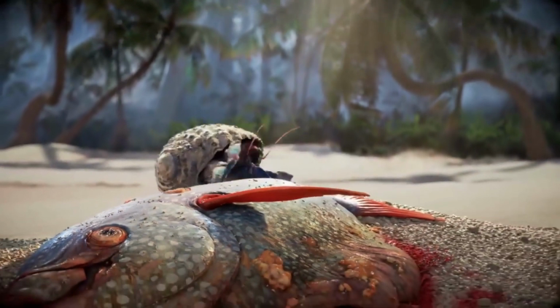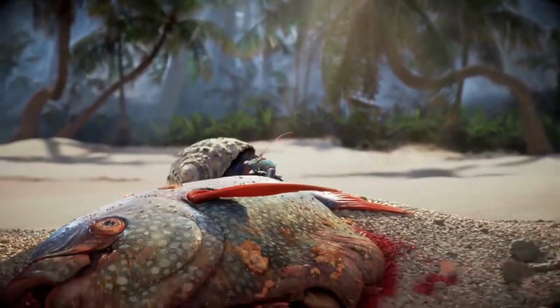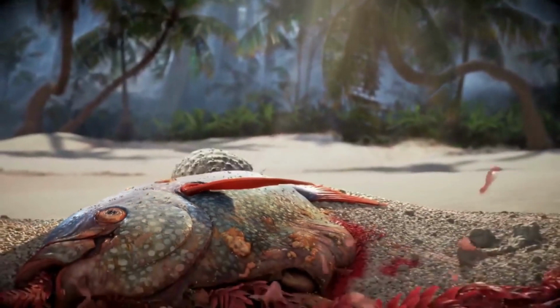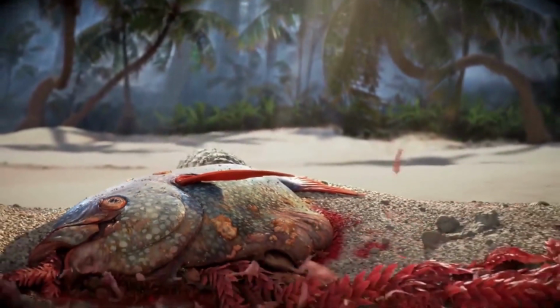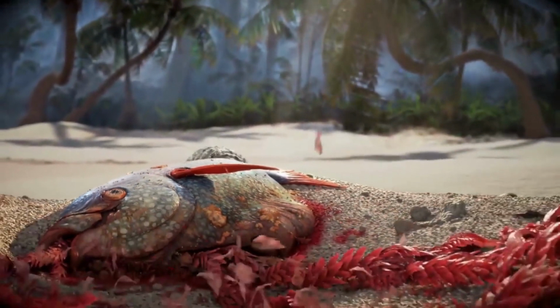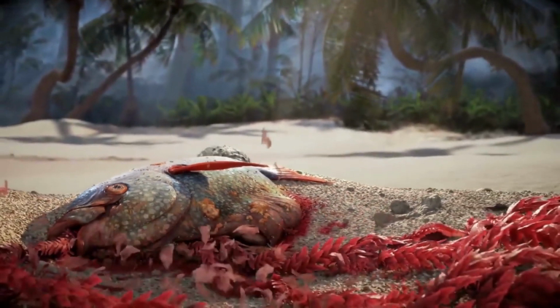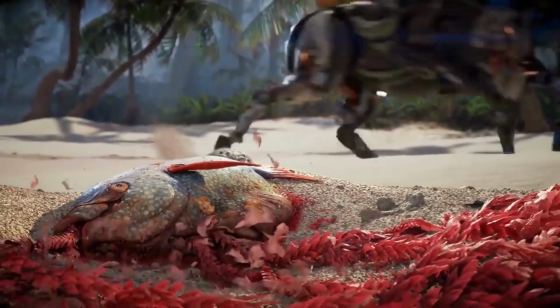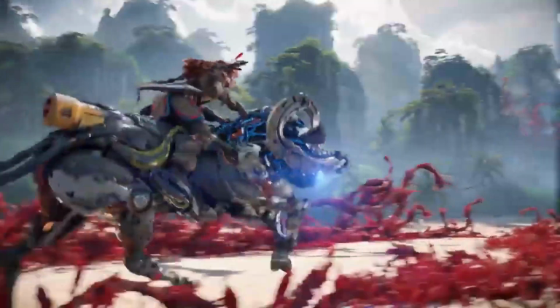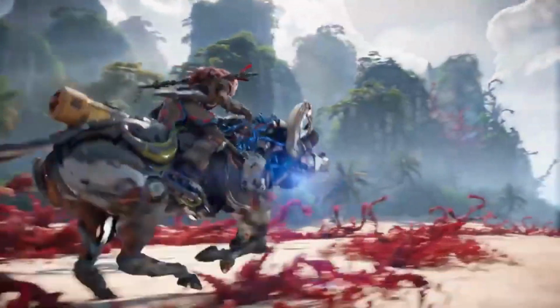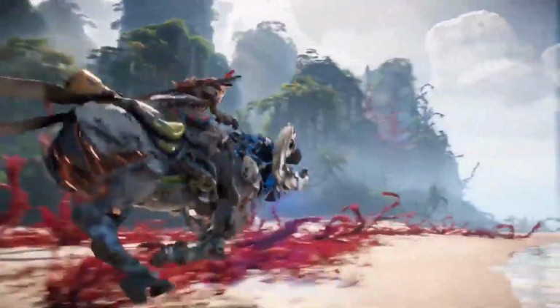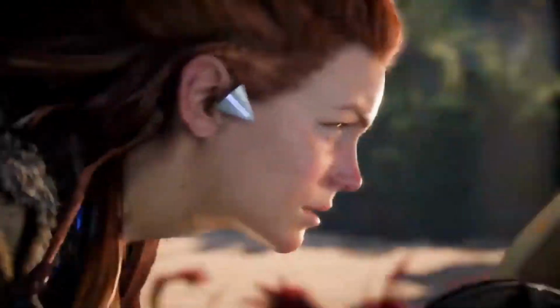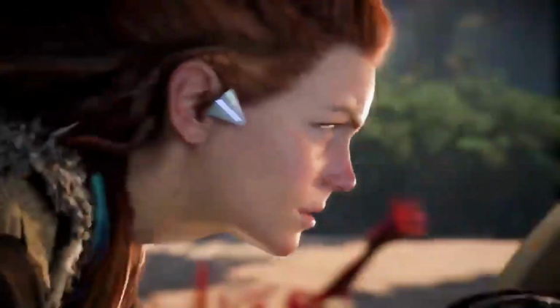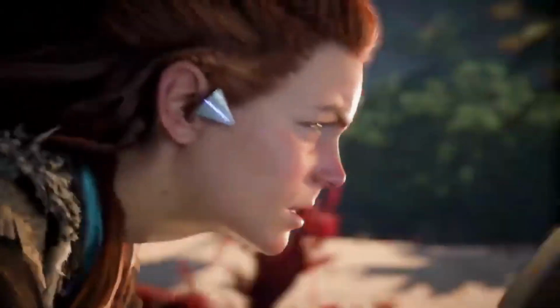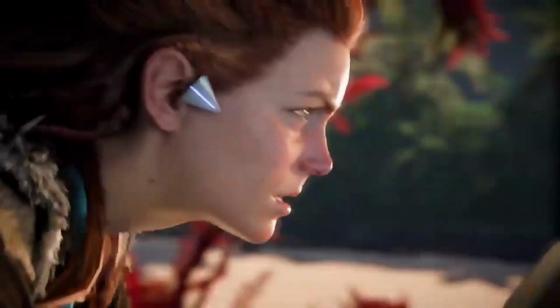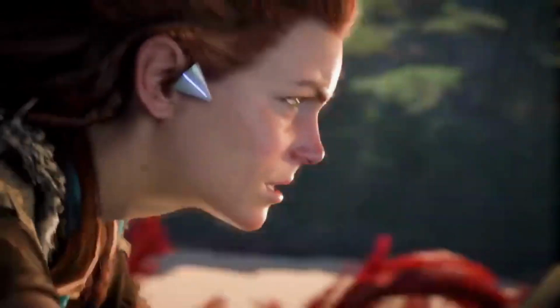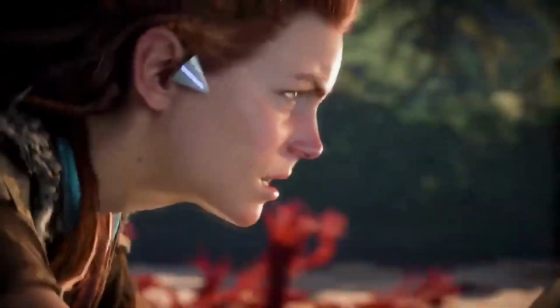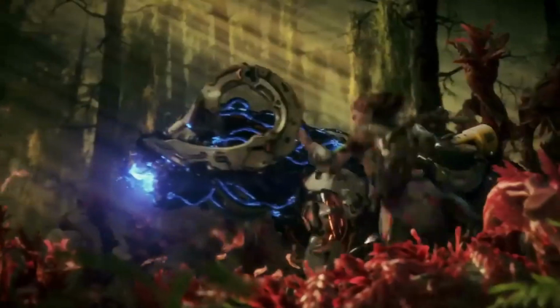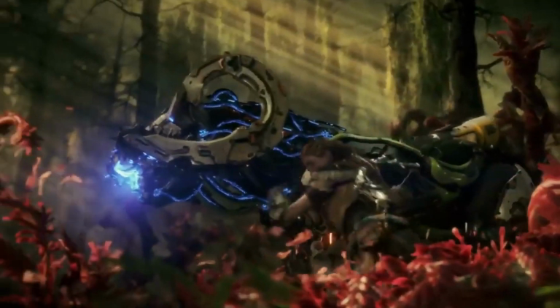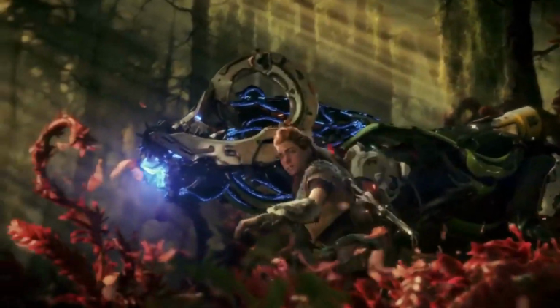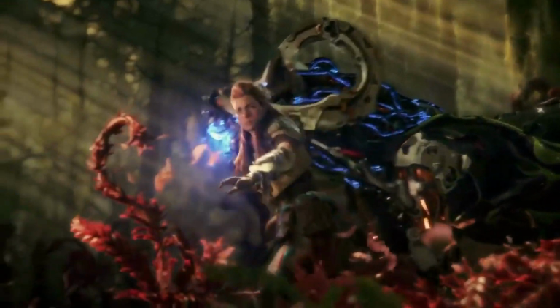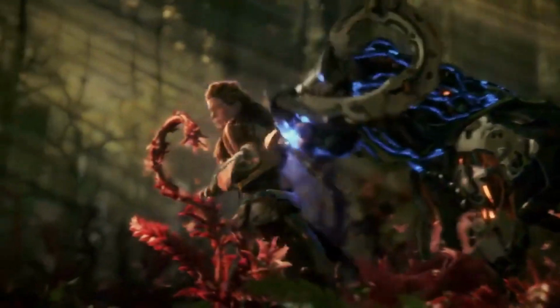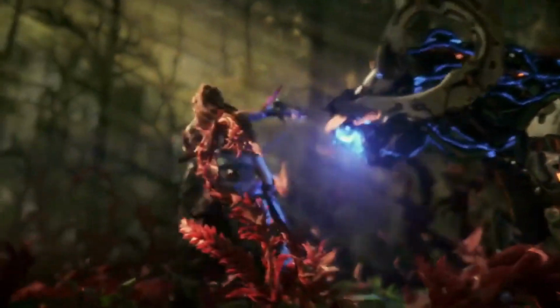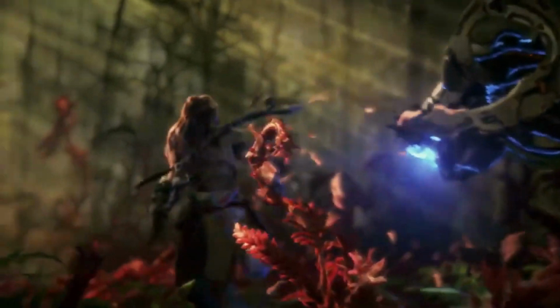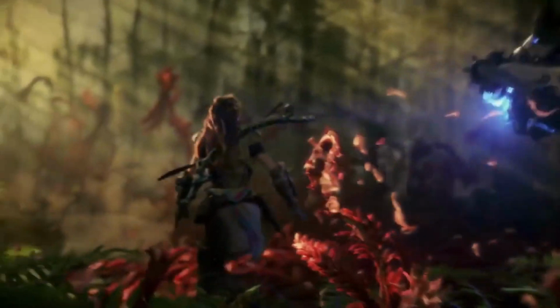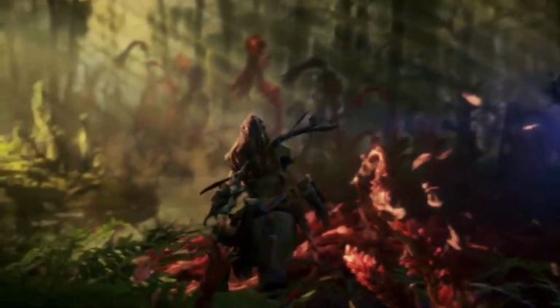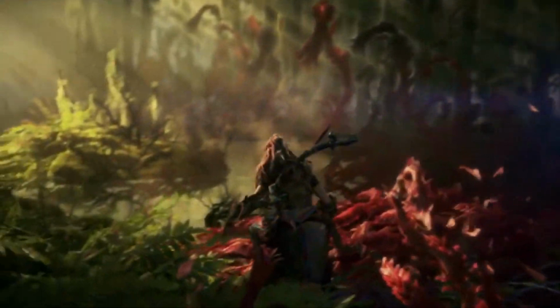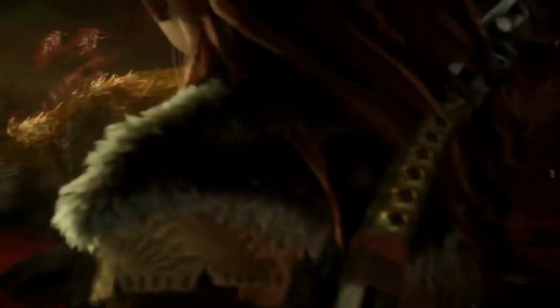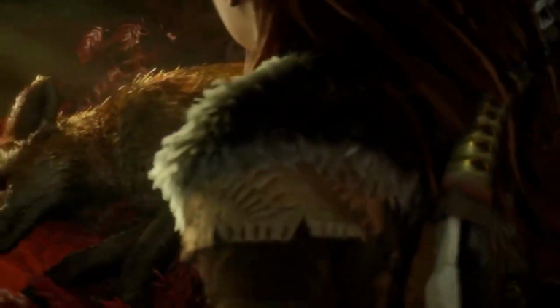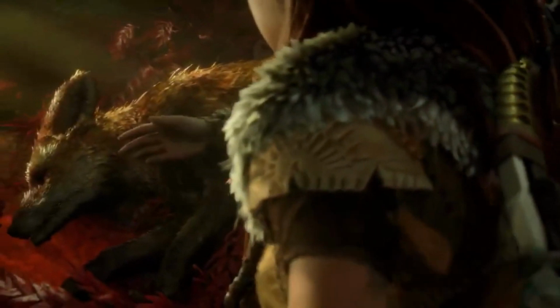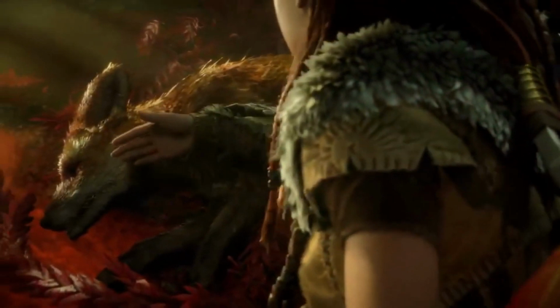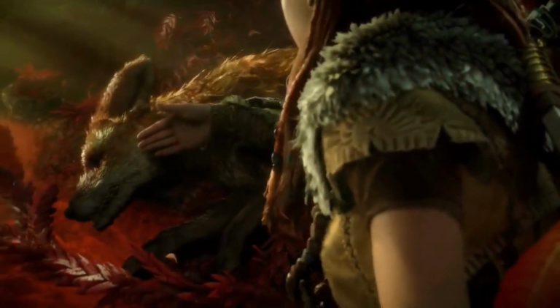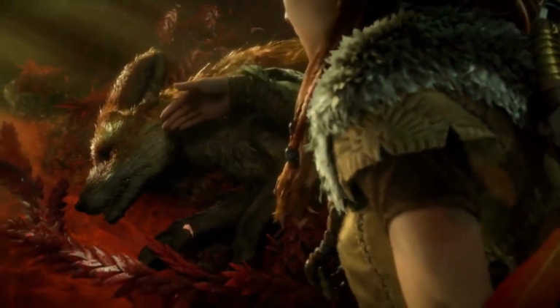One of the new weapons that has an impact is the Shredder Gauntlet. Aloy can load a disc-shaped projectile and throw it at her adversaries when she is wearing a Shredder Gauntlet, similar to a boomerang. Aloy must make an effort to catch these discs as they come back to her after striking their targets.